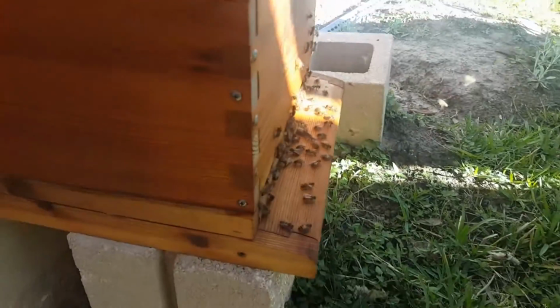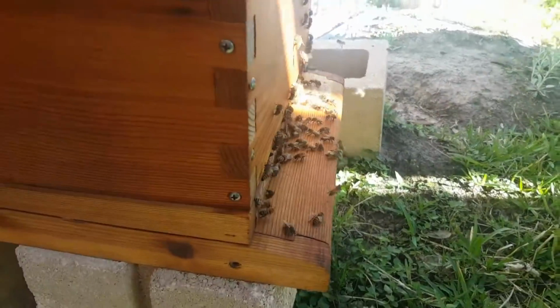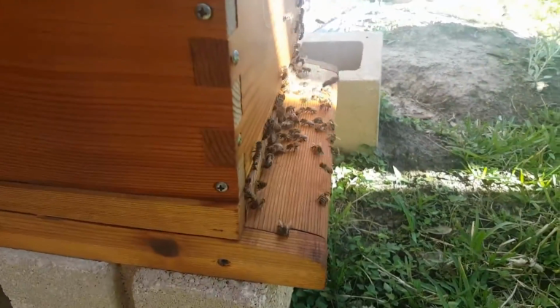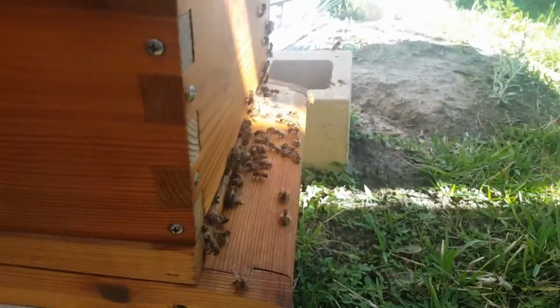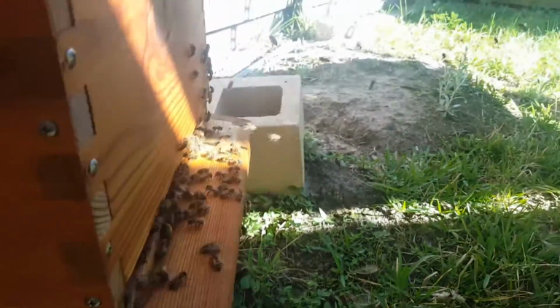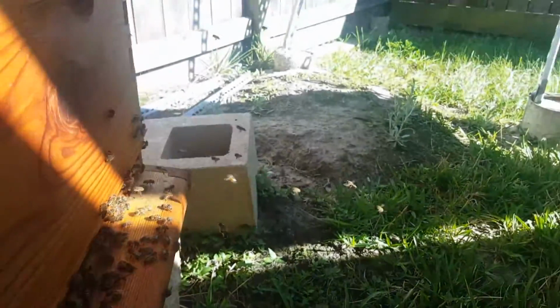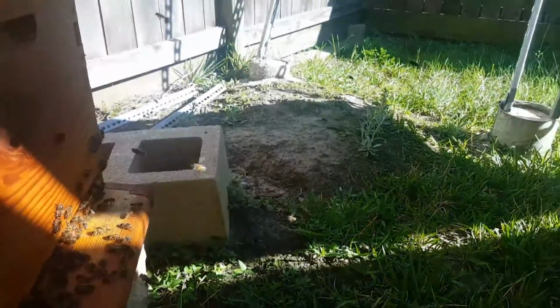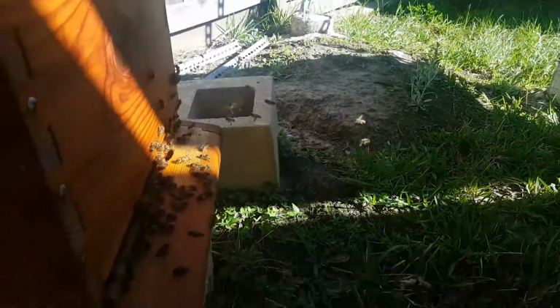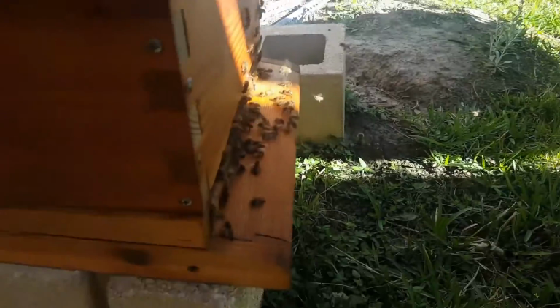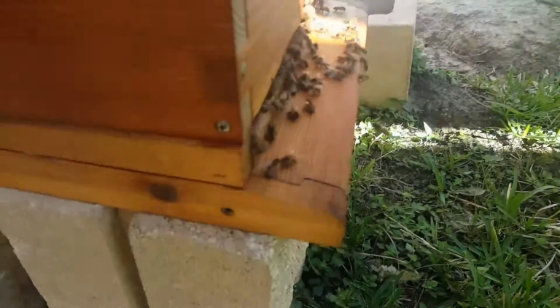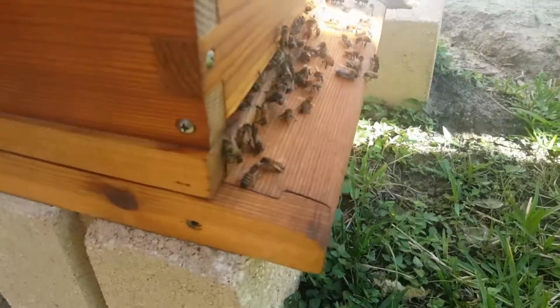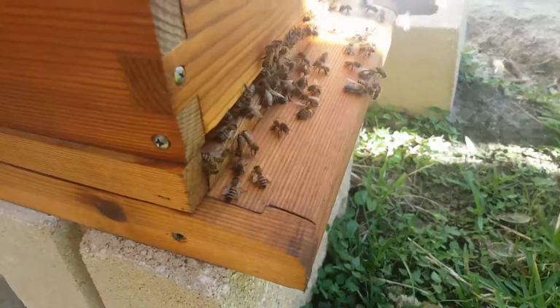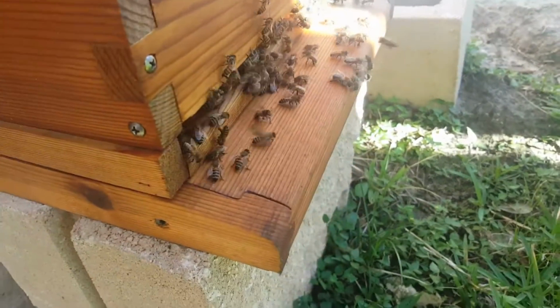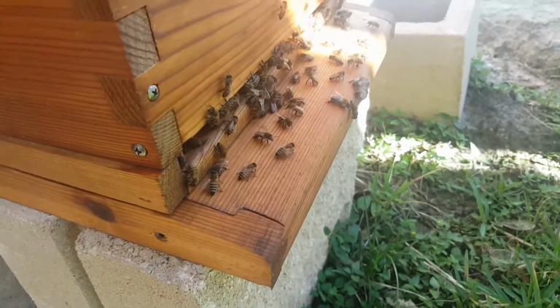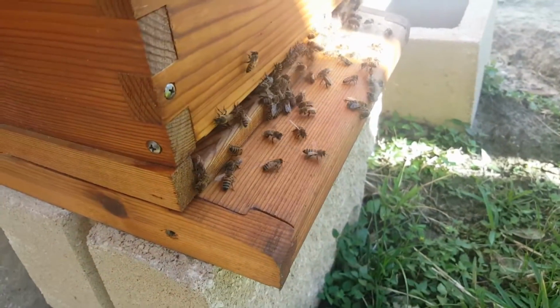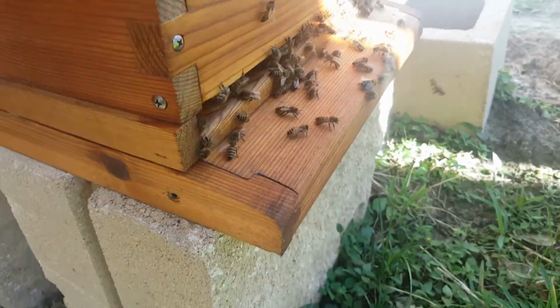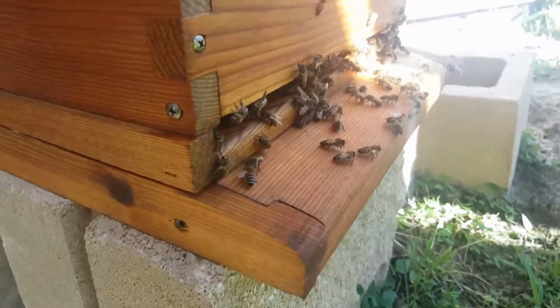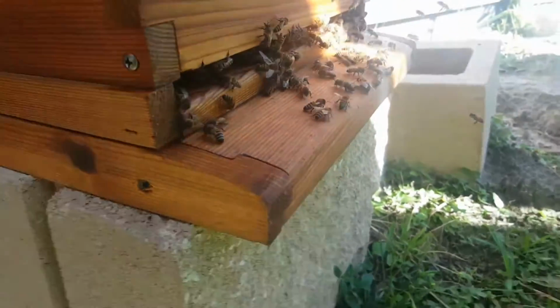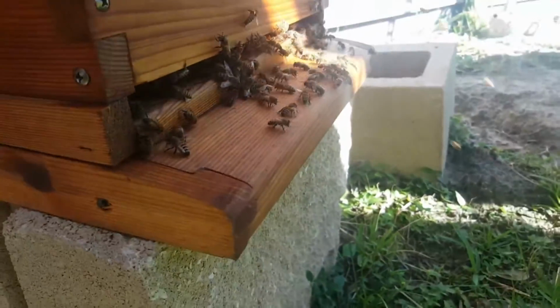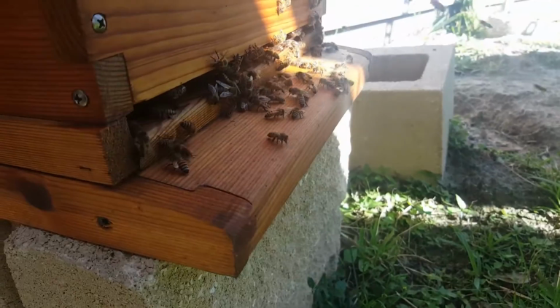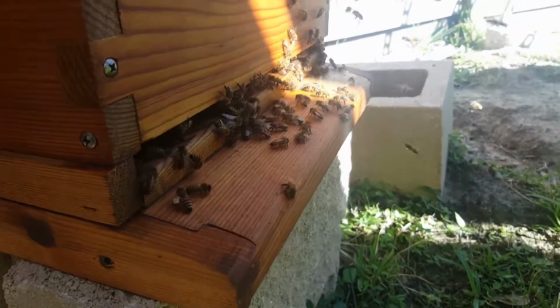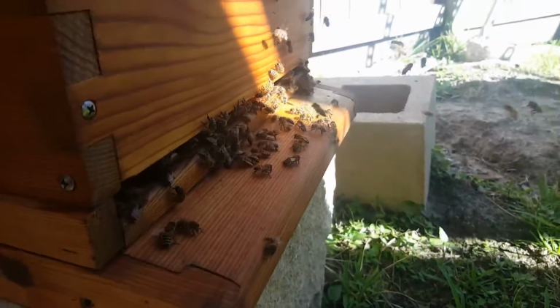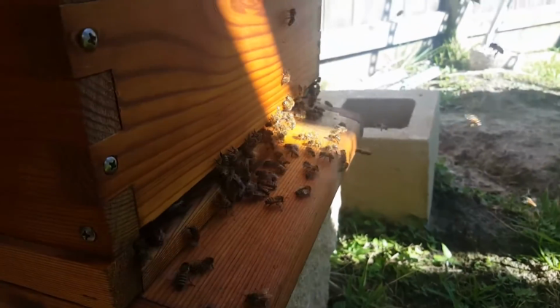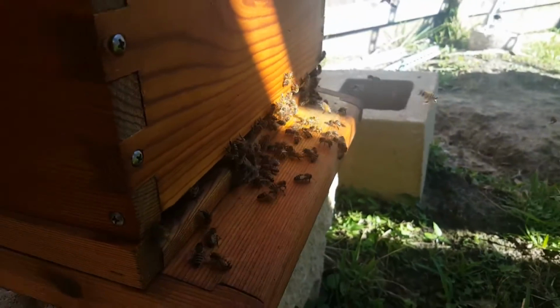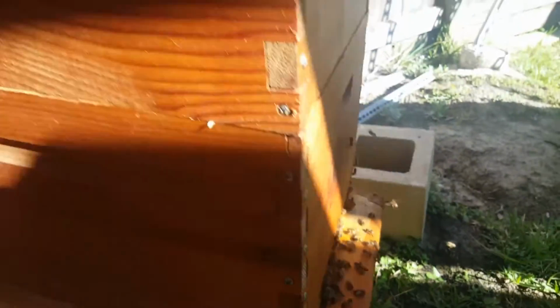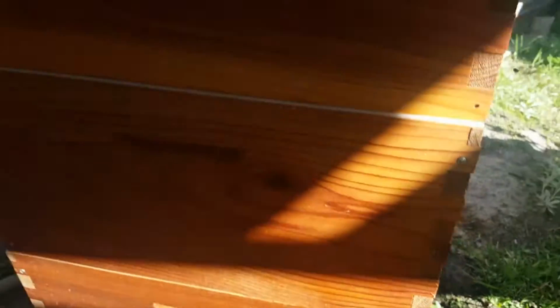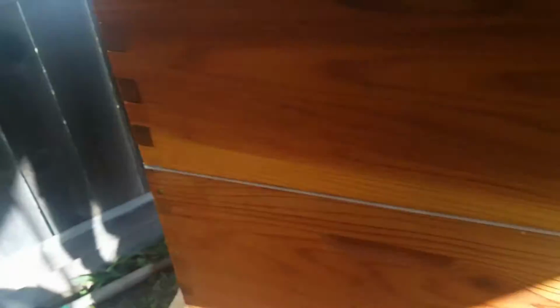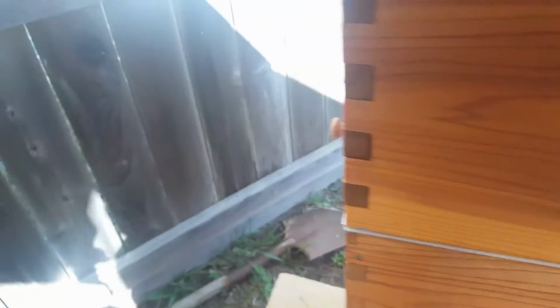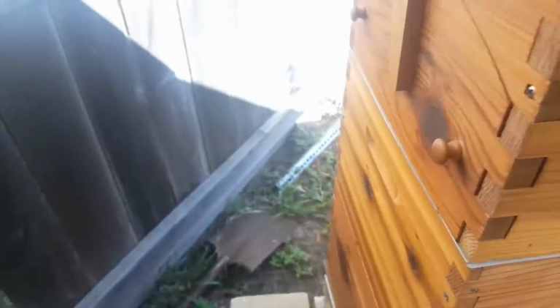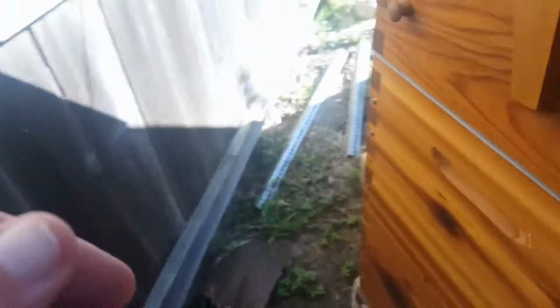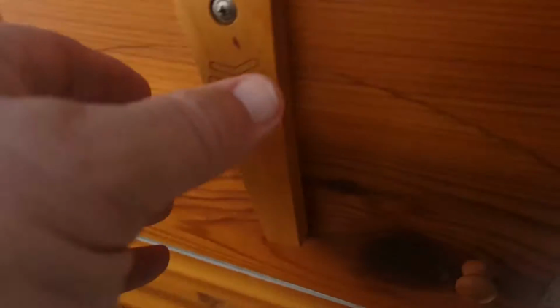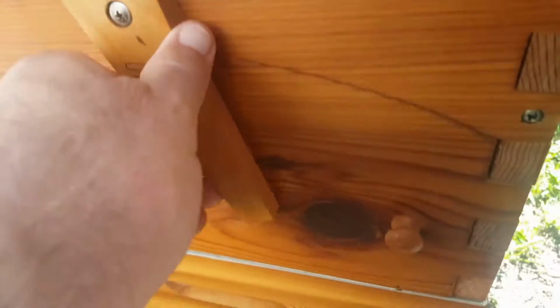Even more activity going on here. Take a look down there — you can hear them even buzzing. Take a look in here, we'll see how much honey is starting to develop.